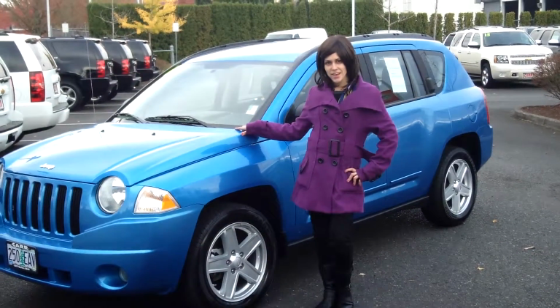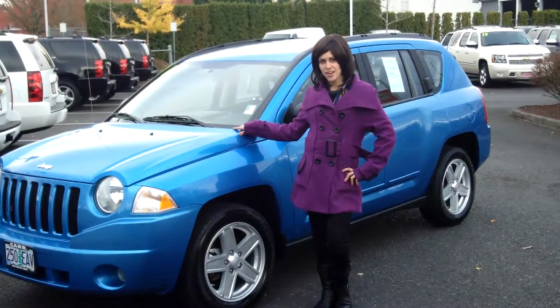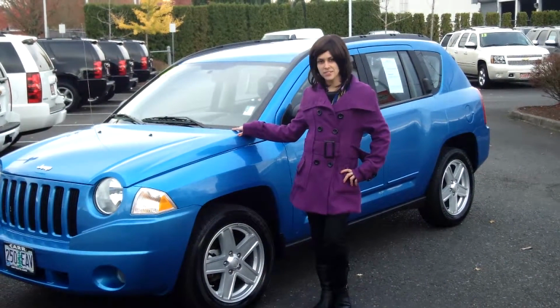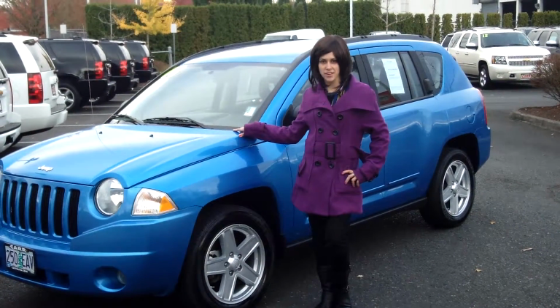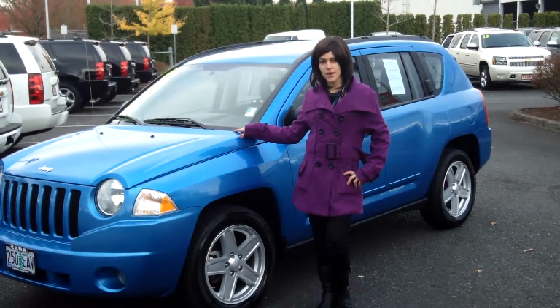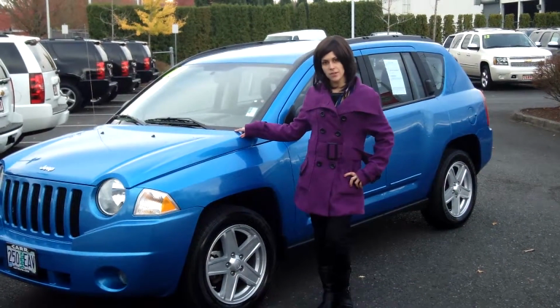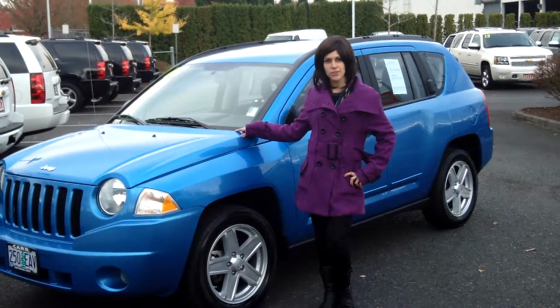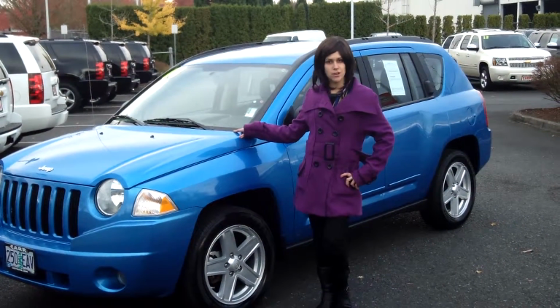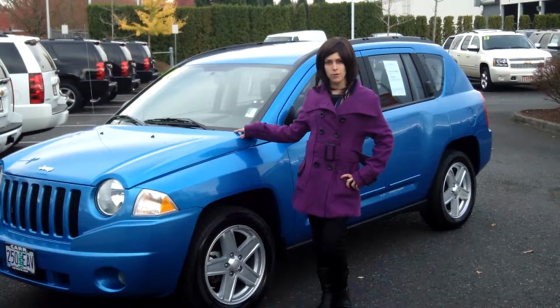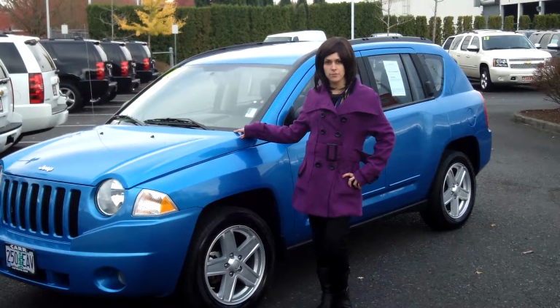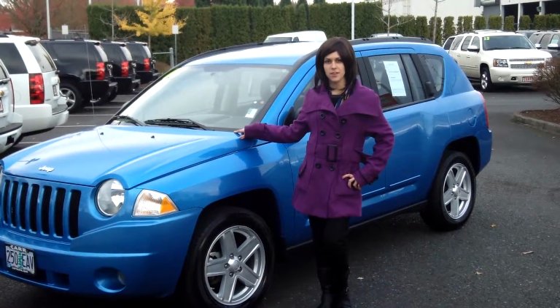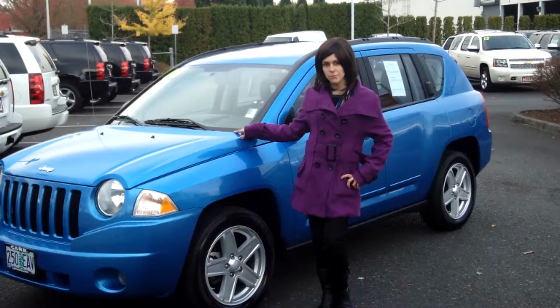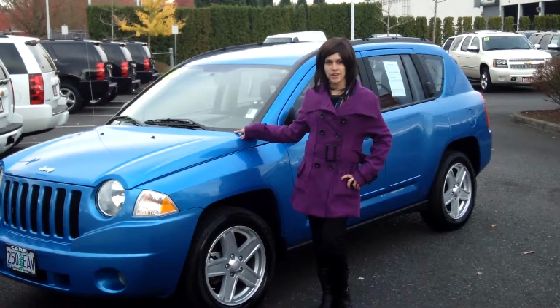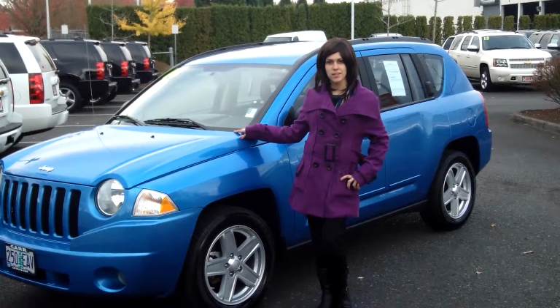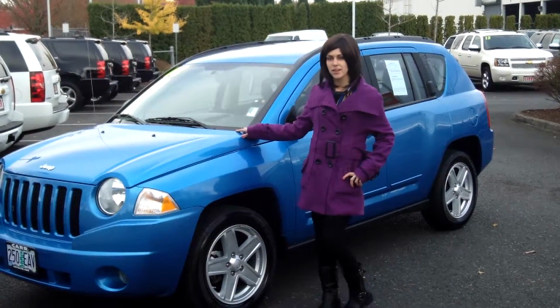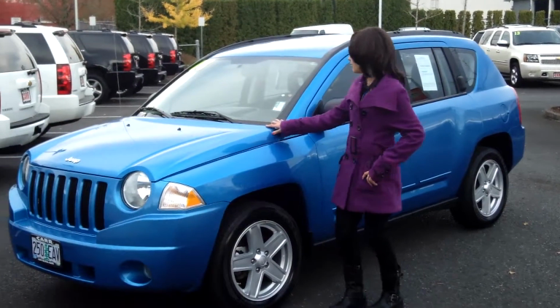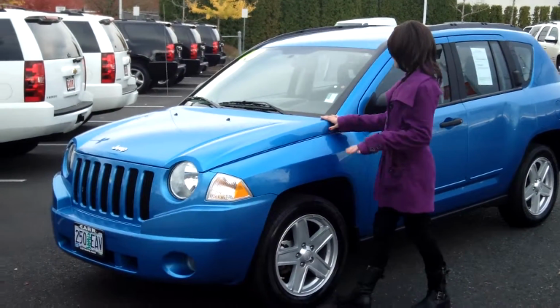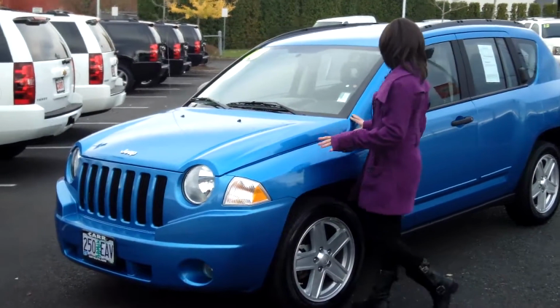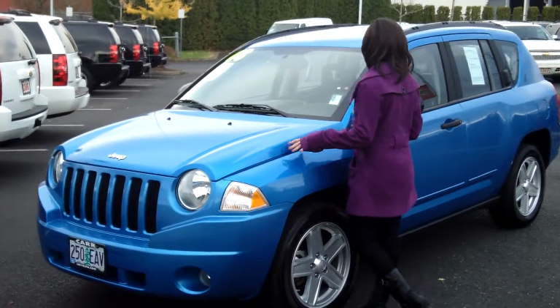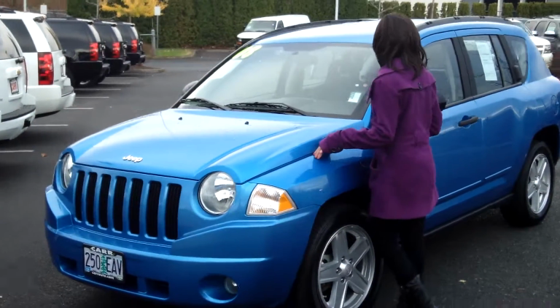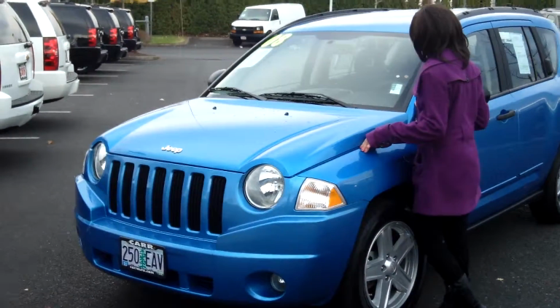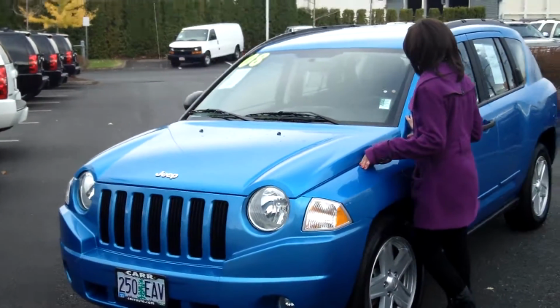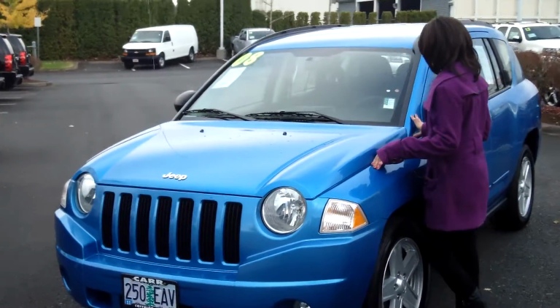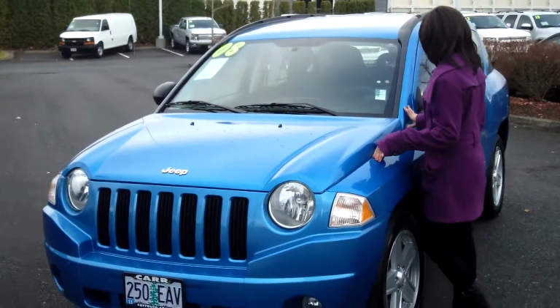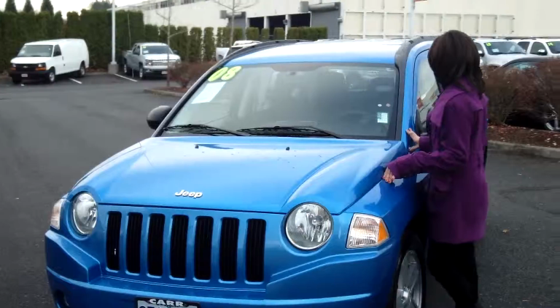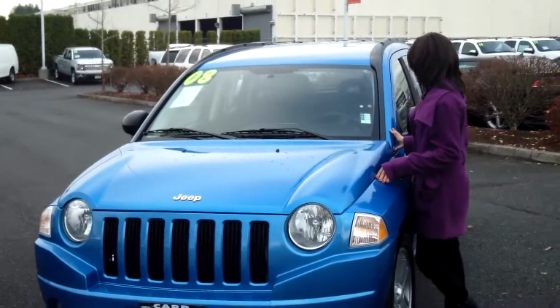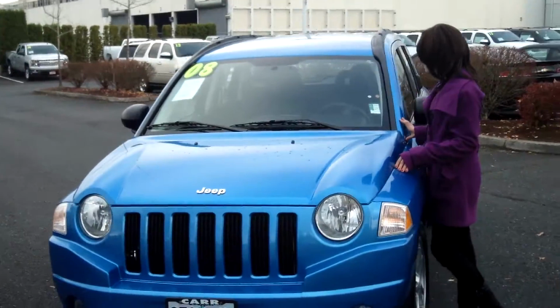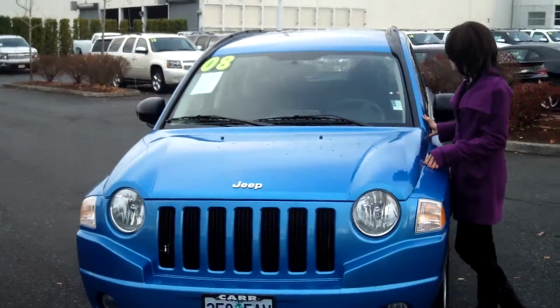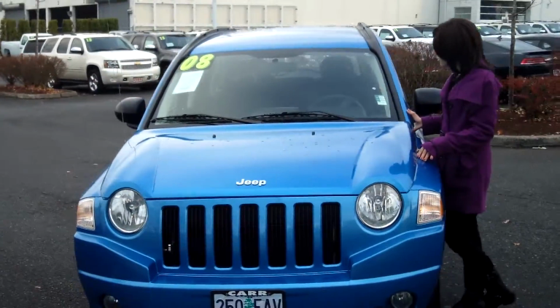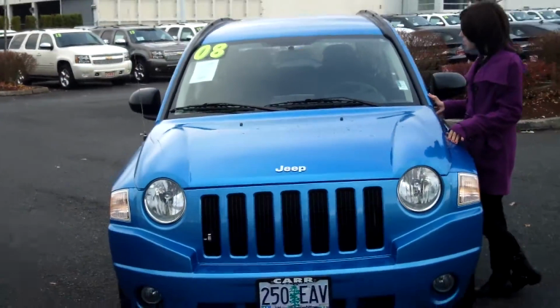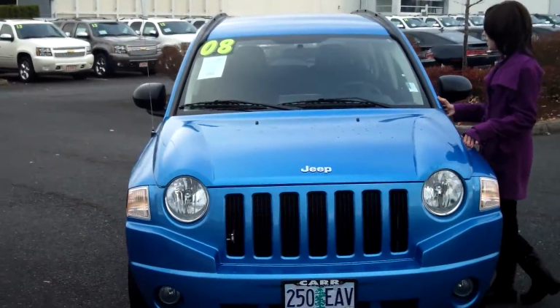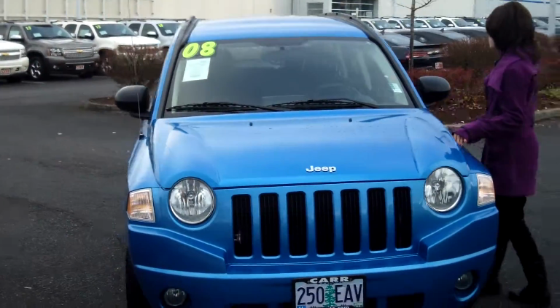Hey guys, this is Anneliese. I'm down here at Car Chevy World in Beaverton. Thank you for clicking on that link. This is your virtual tour for a 2008 Jeep Compass, stock number CP3782.